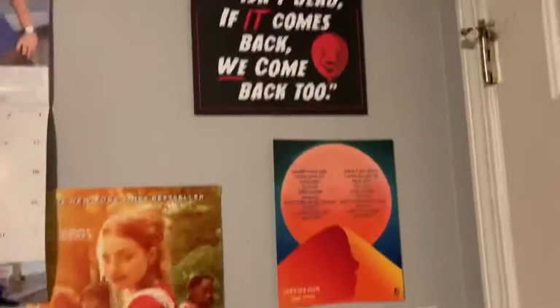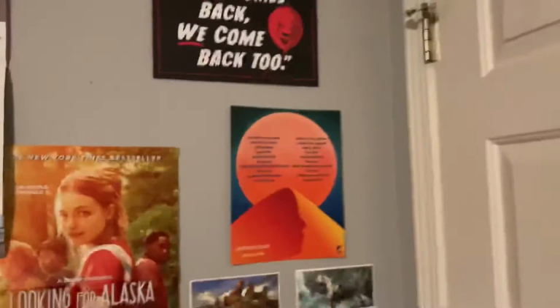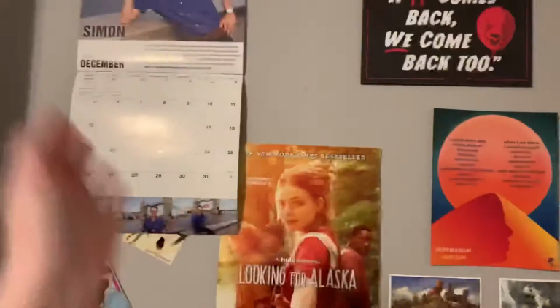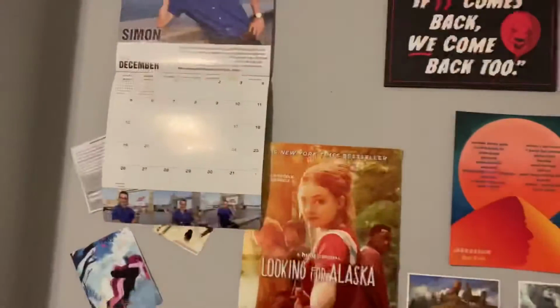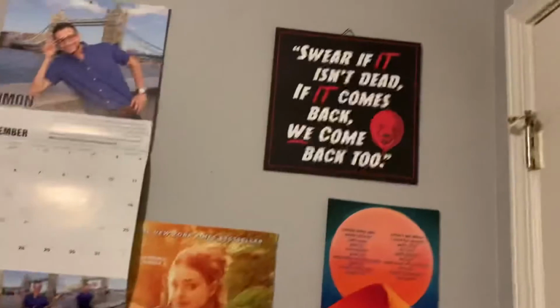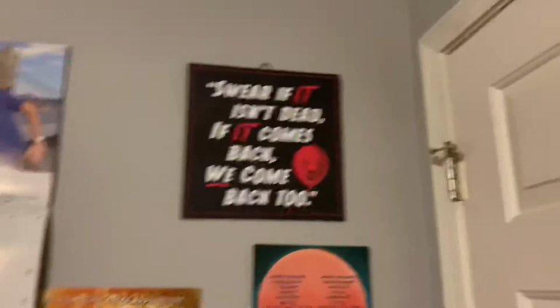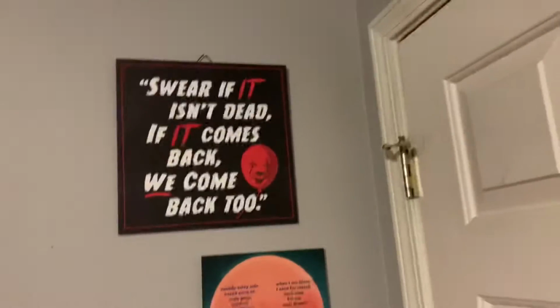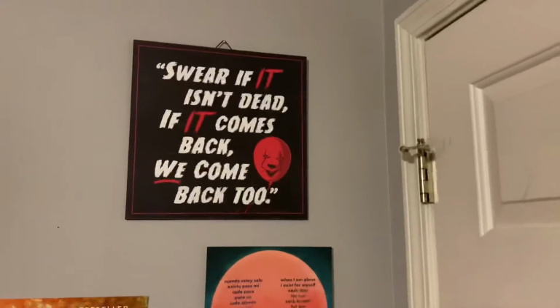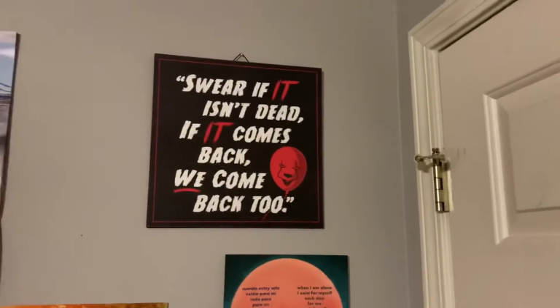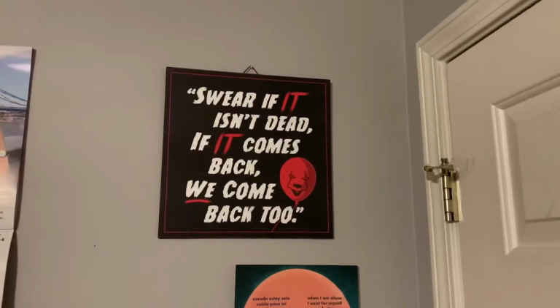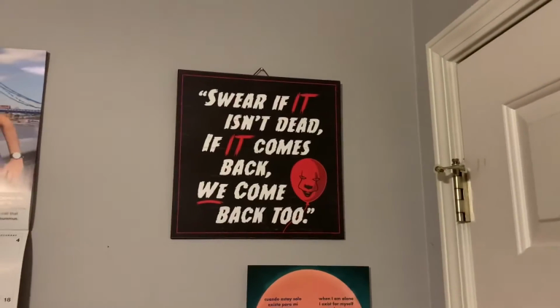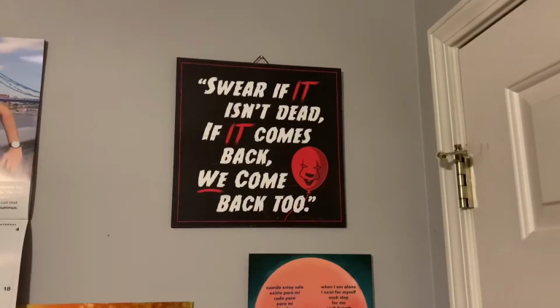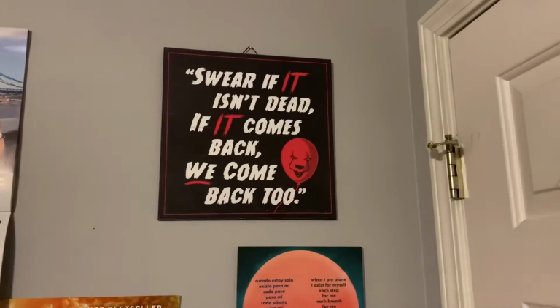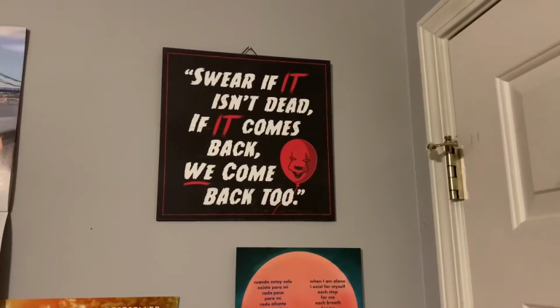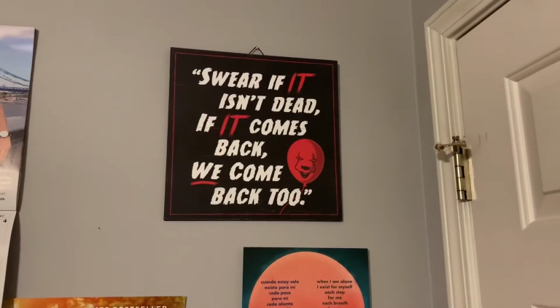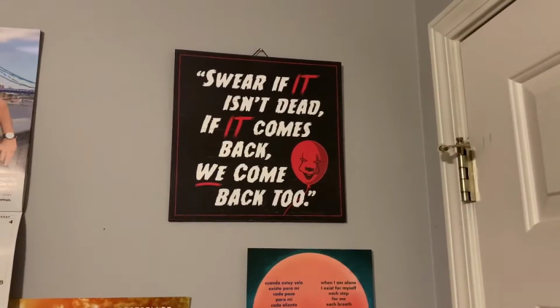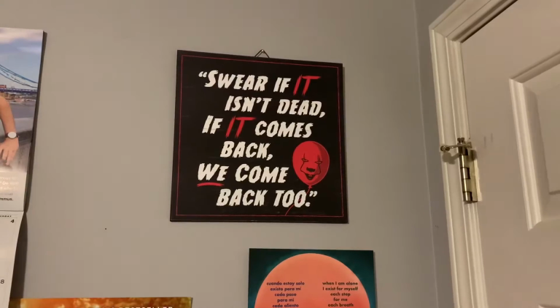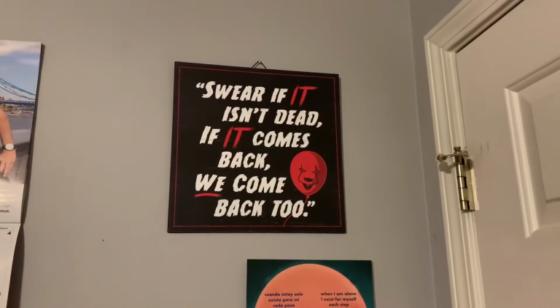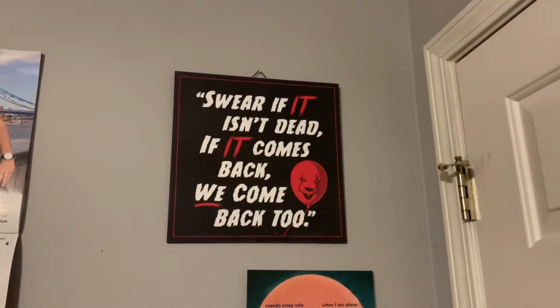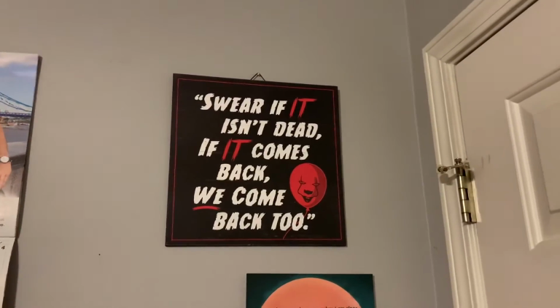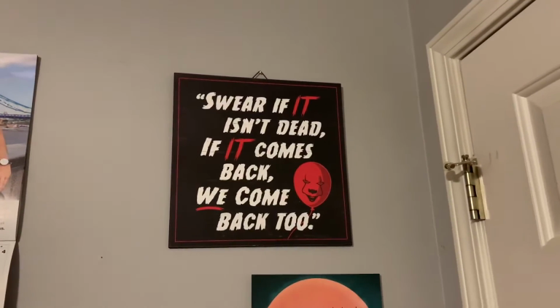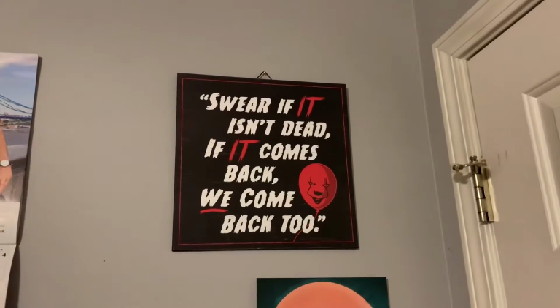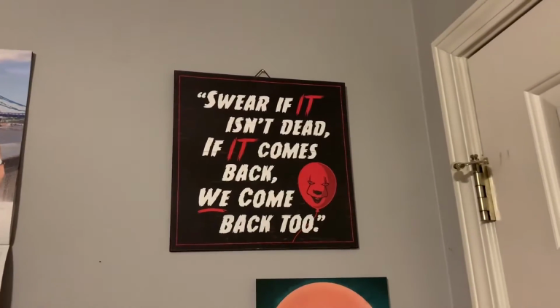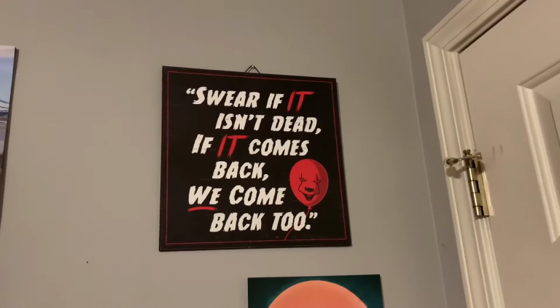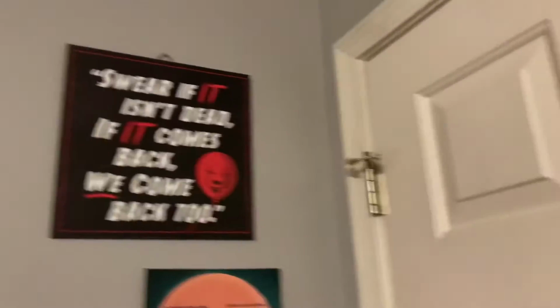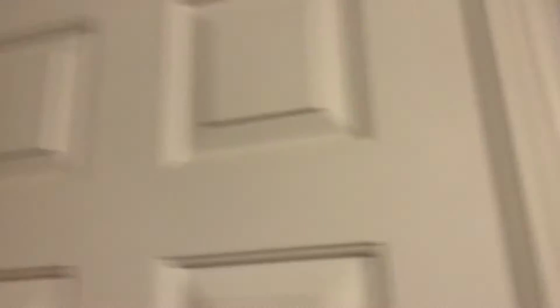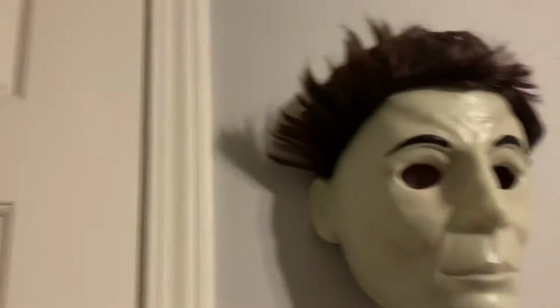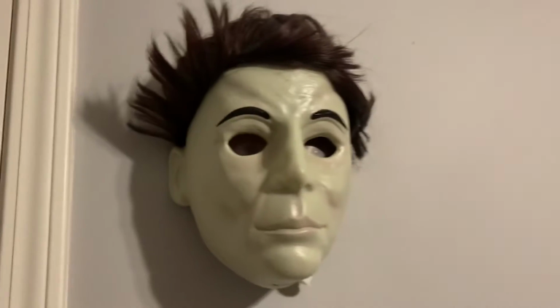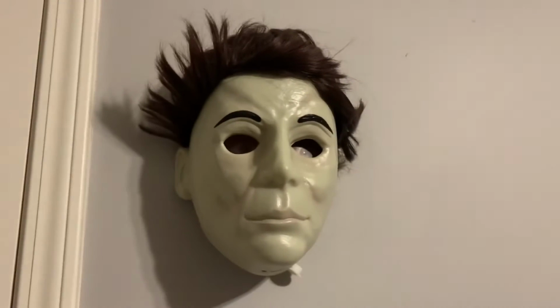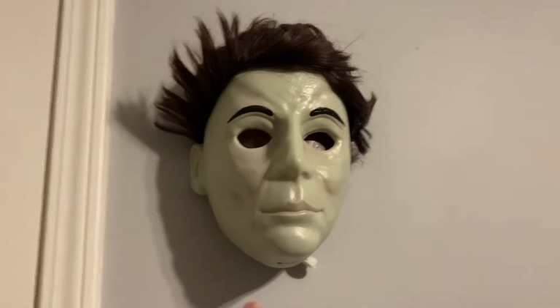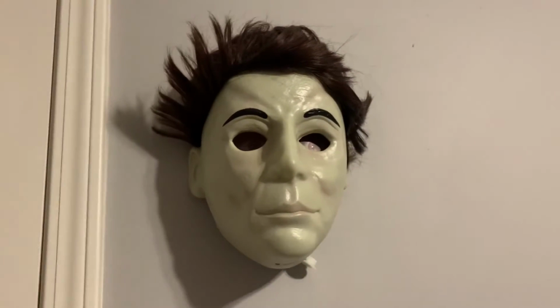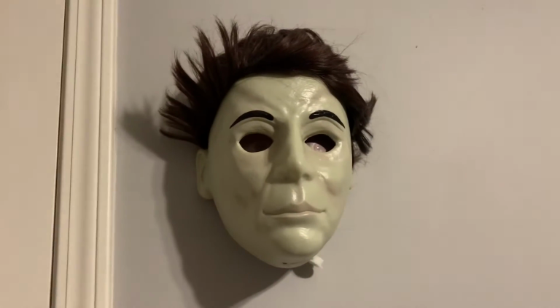So when I first walk in my room, I have this whole wall of just a bunch of other random things. But I have this little IT sign I got from Spirit Halloween on like the 50% off, so I don't even think it was $10. And then I also got this Michael Myers head that plays the Halloween theme.